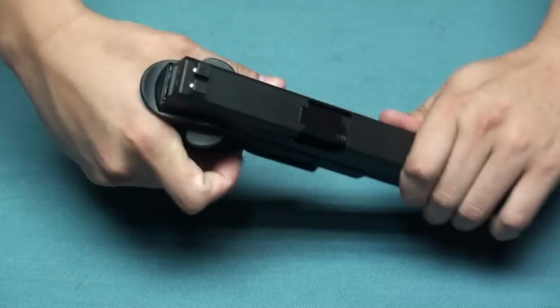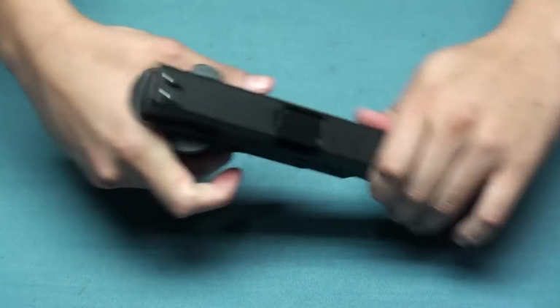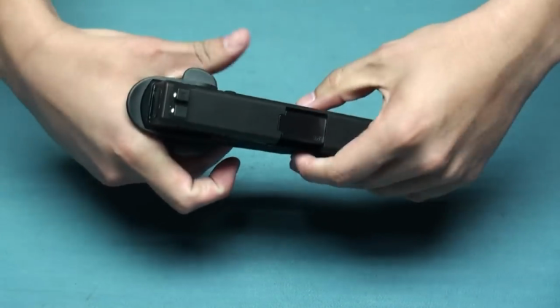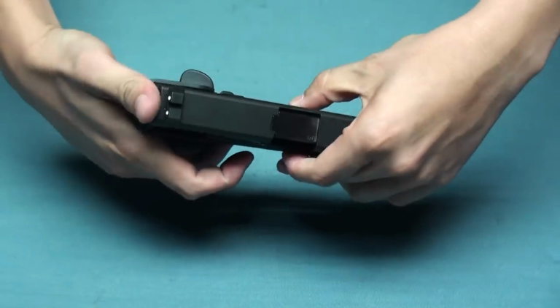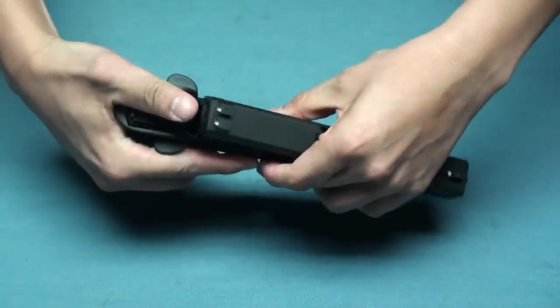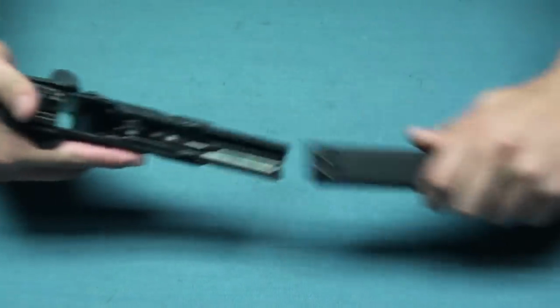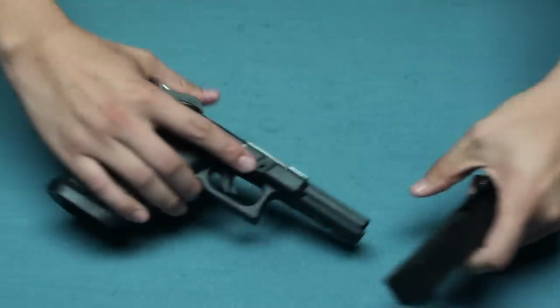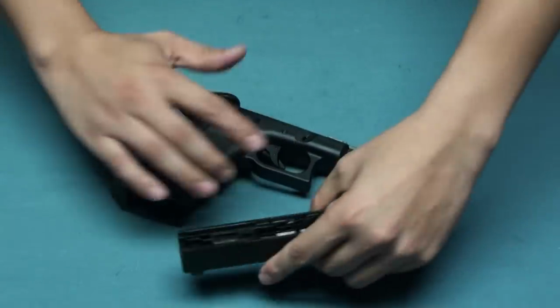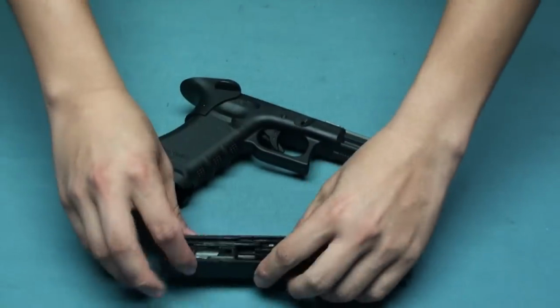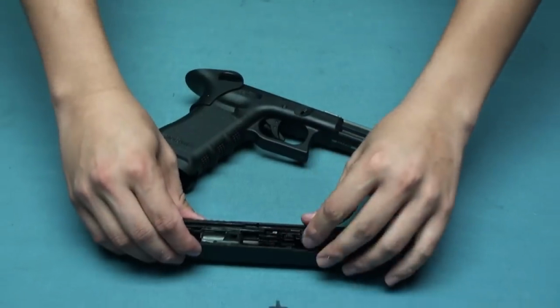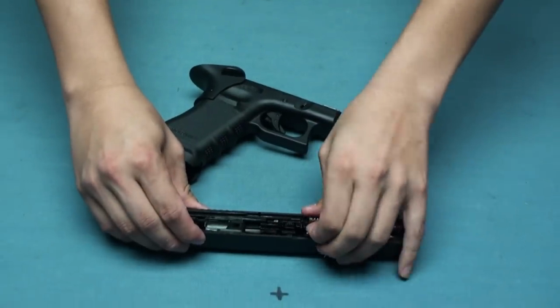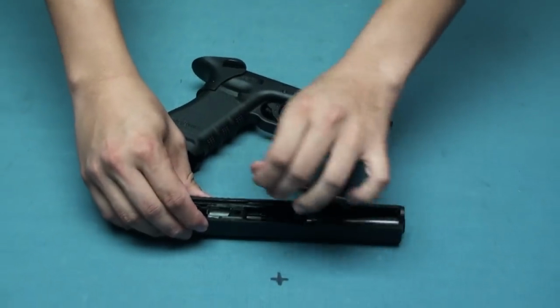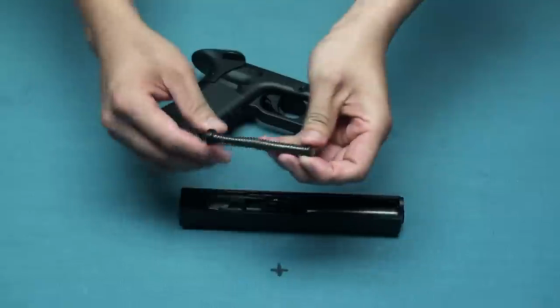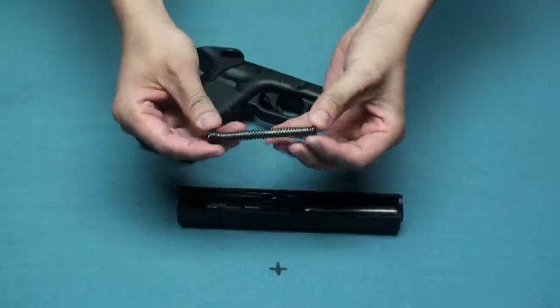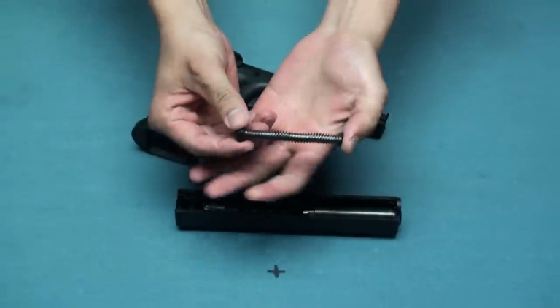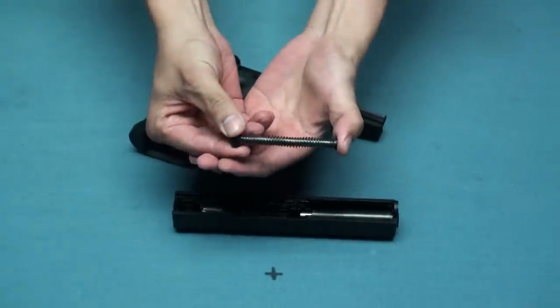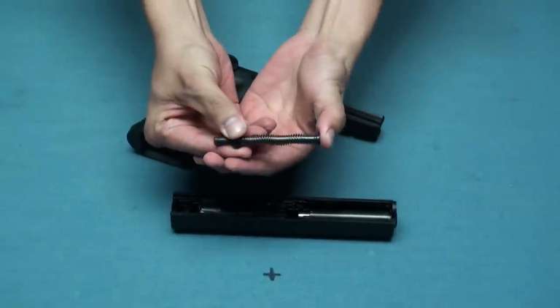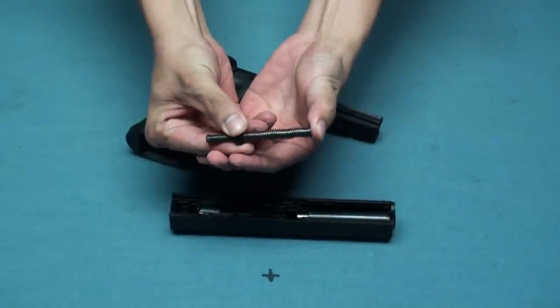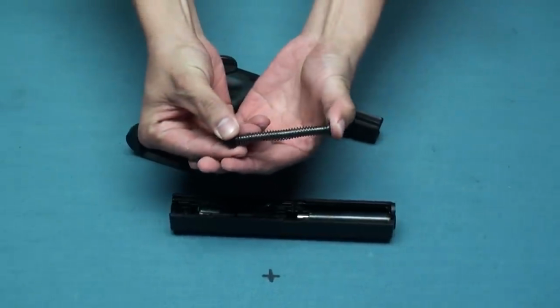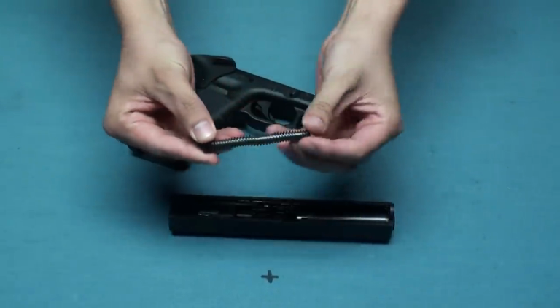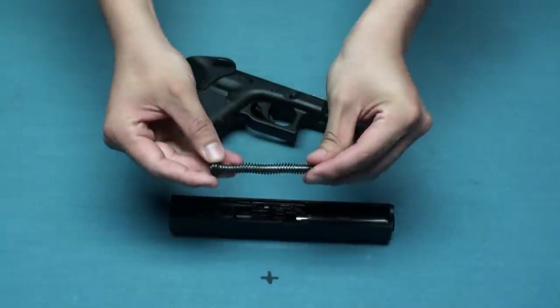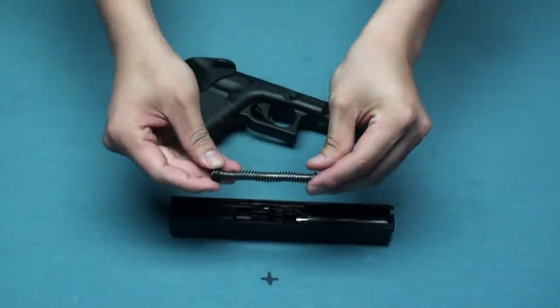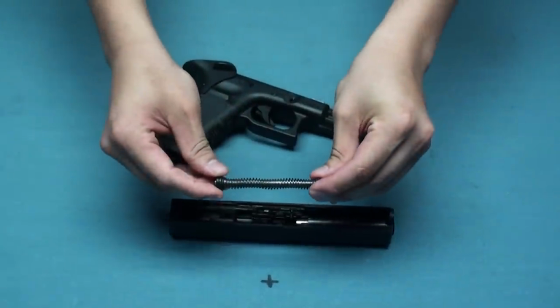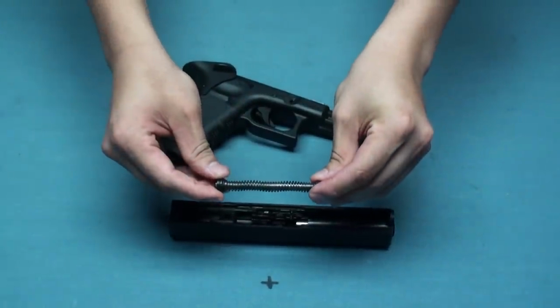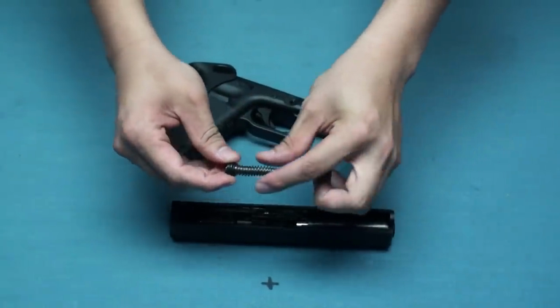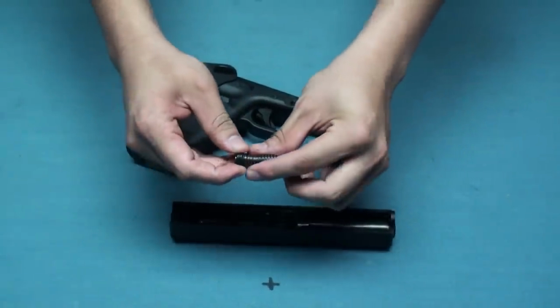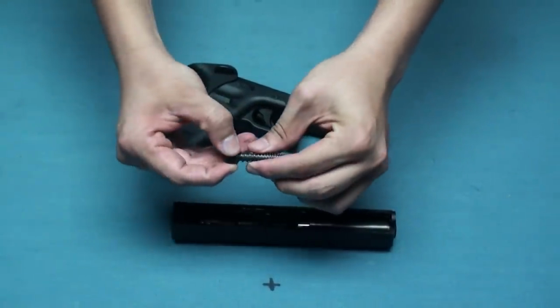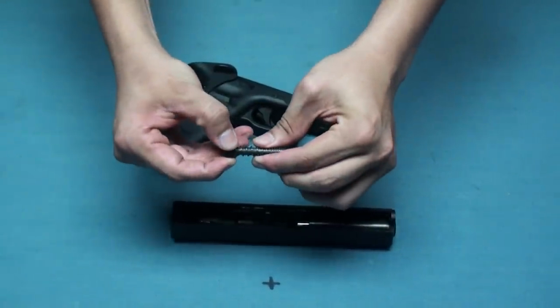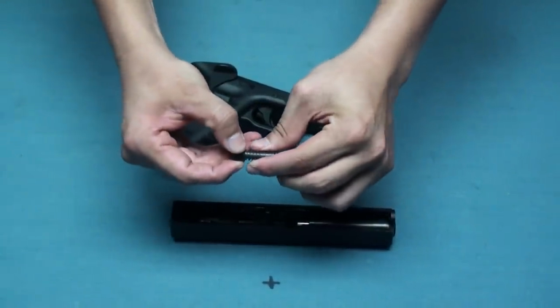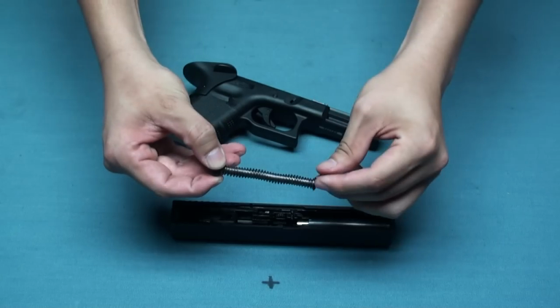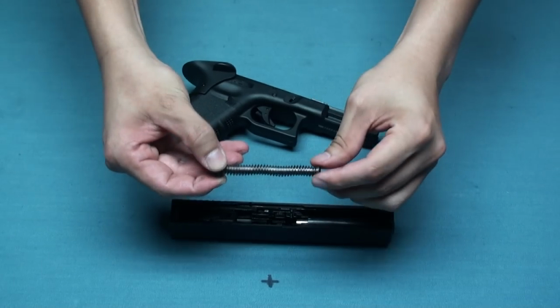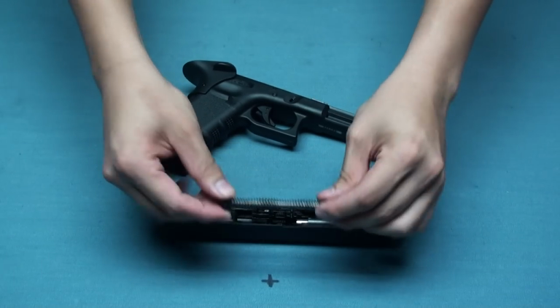And if you strip this, let's take a close look inside. This is a reinforced steel spring guide tube, and we also offer you a stronger spring.